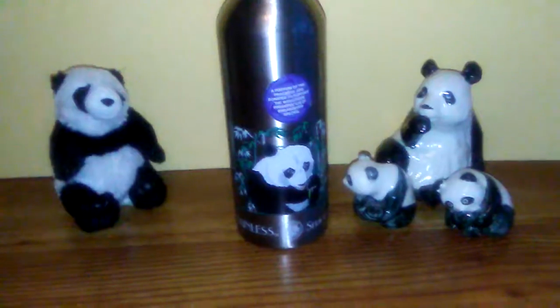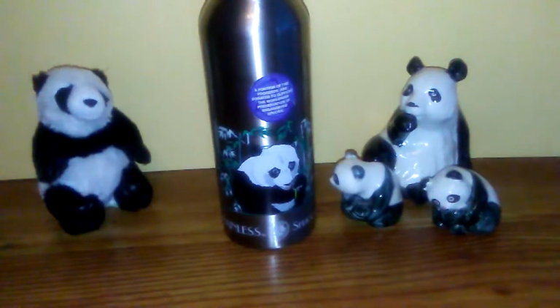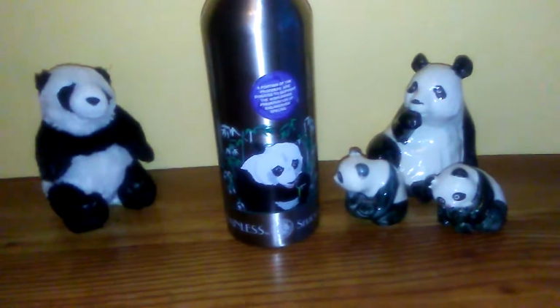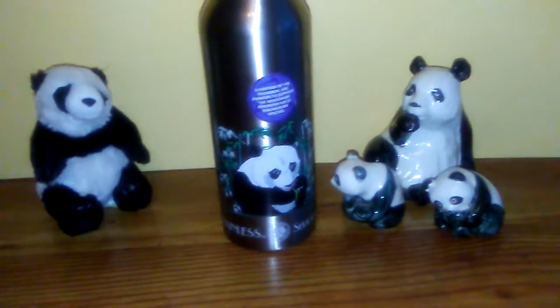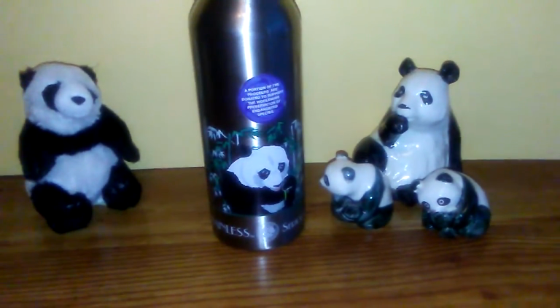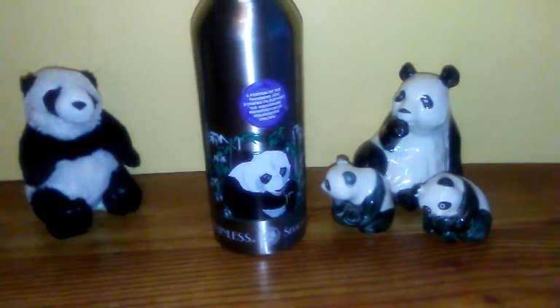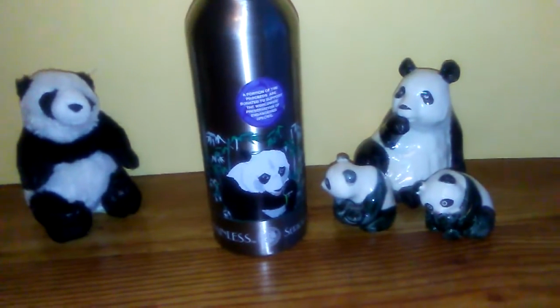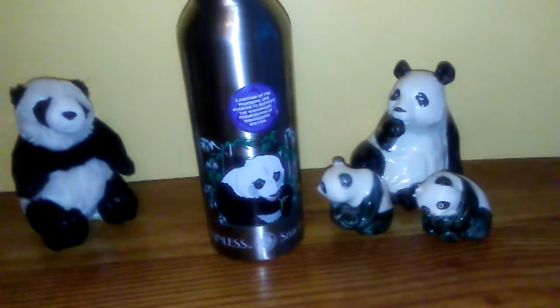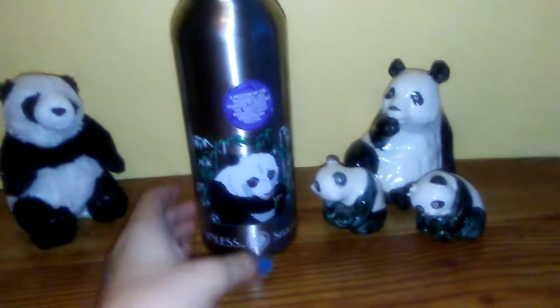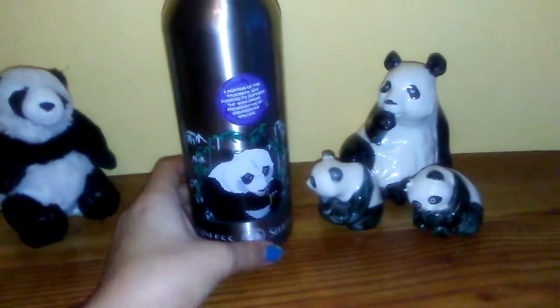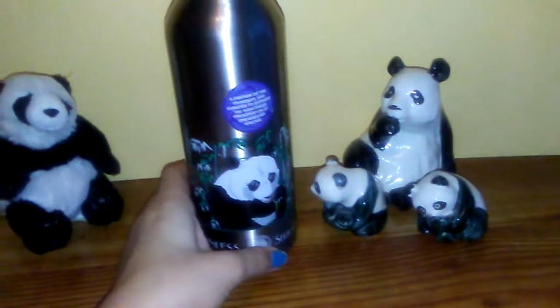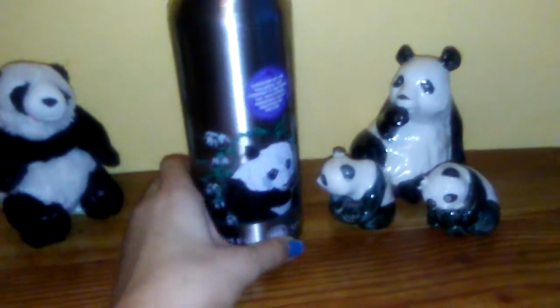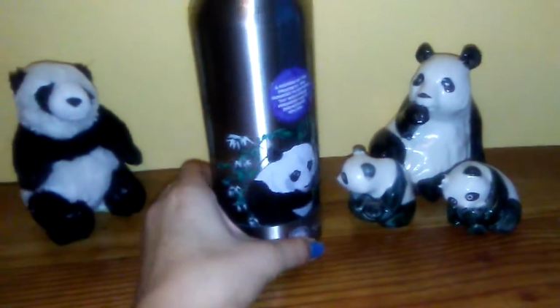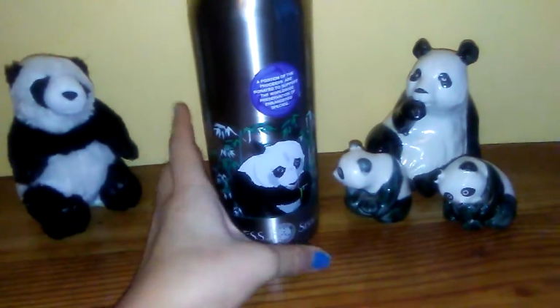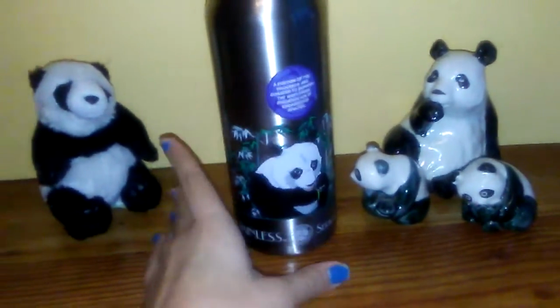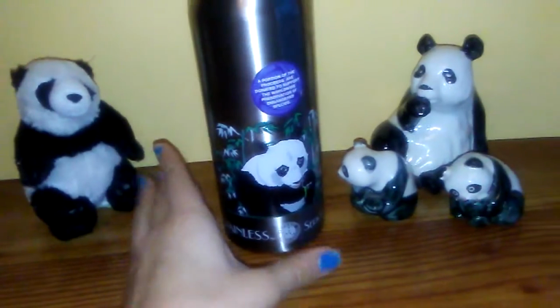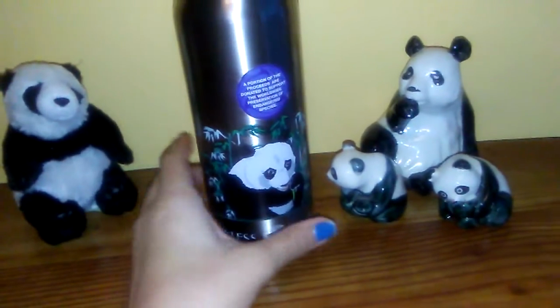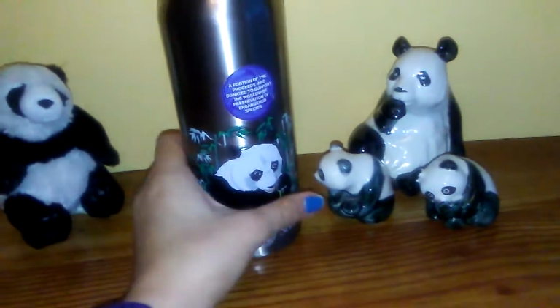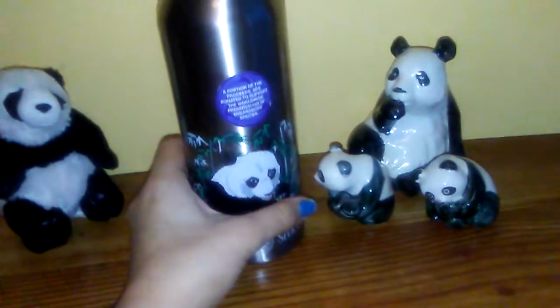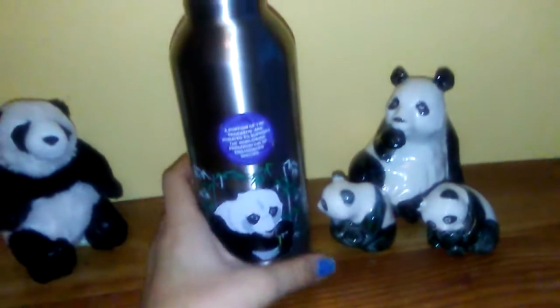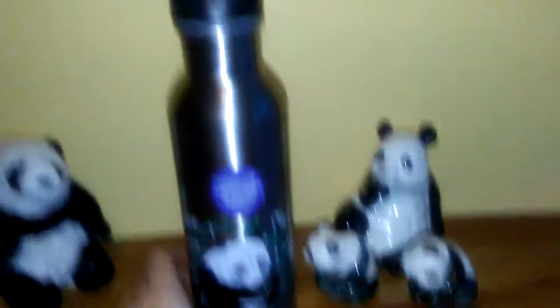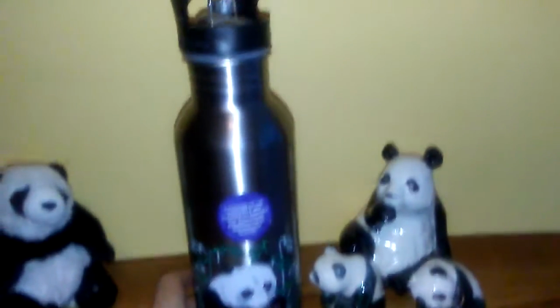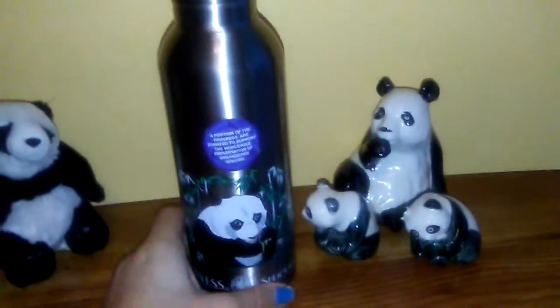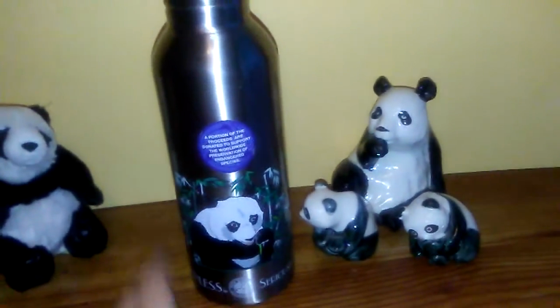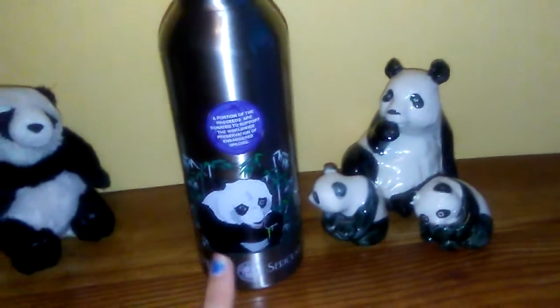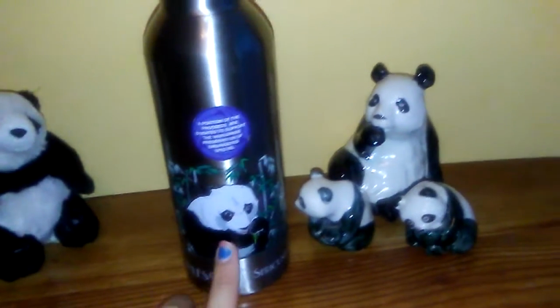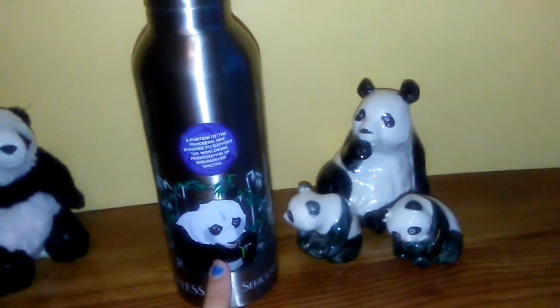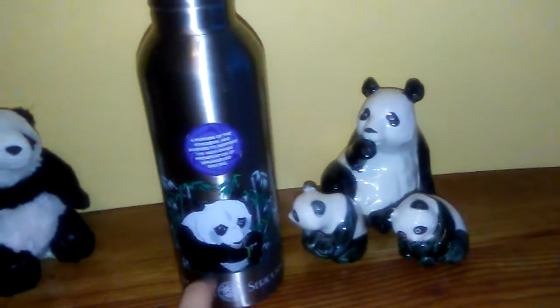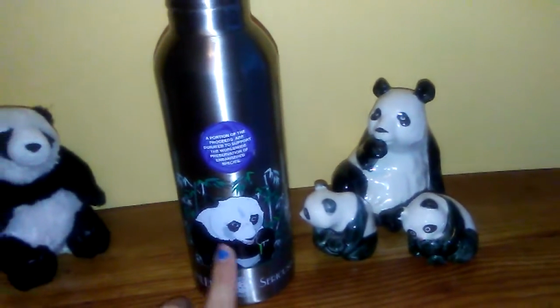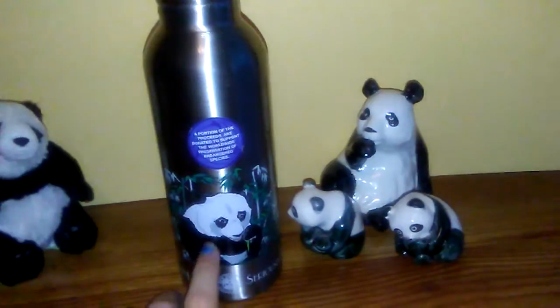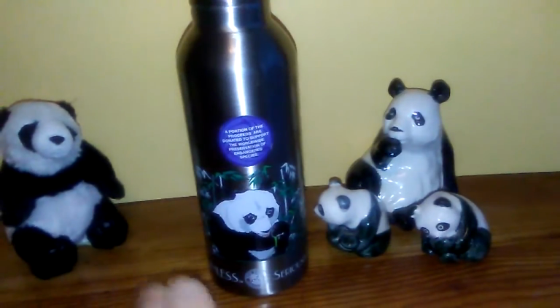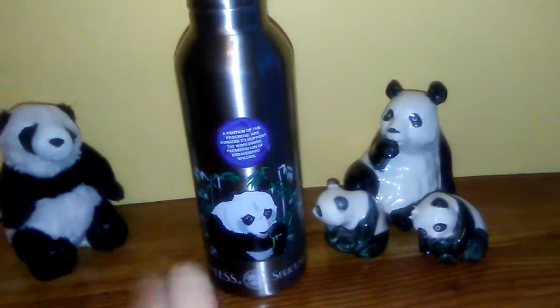PopPanda here with a quick short review on this beautiful panda water bottle. This water bottle is so cool — it's a basic stainless steel water bottle with a cute little panda on it.